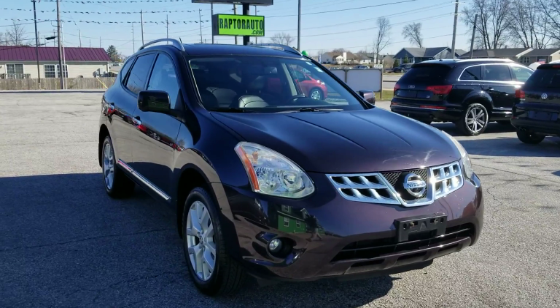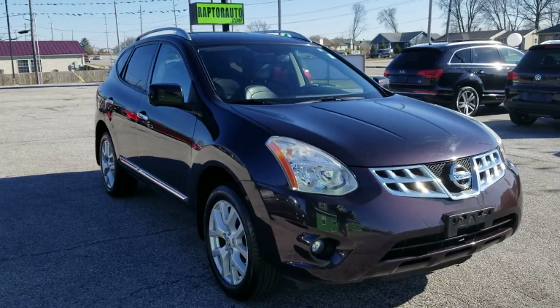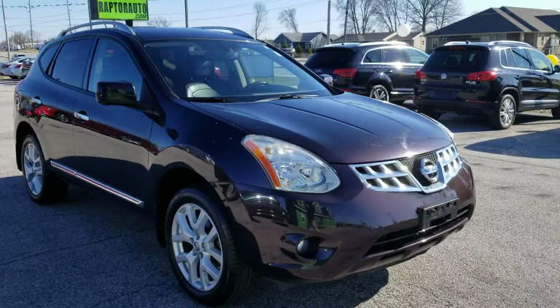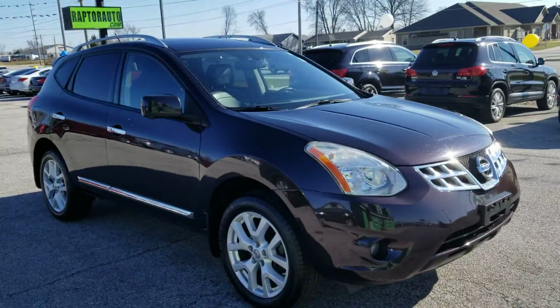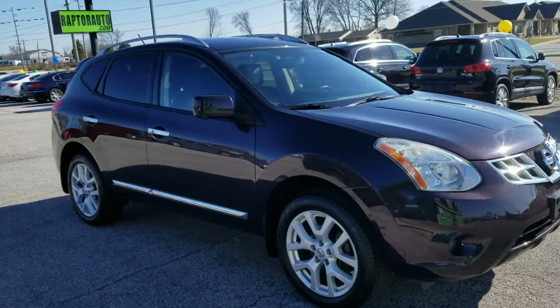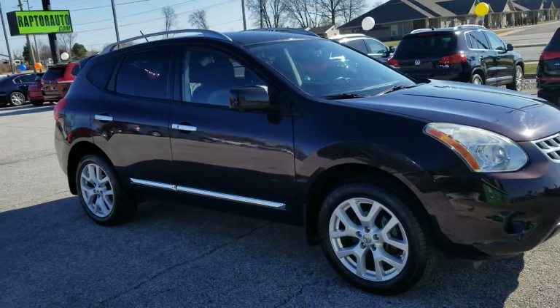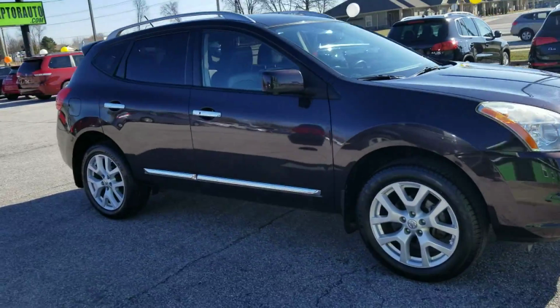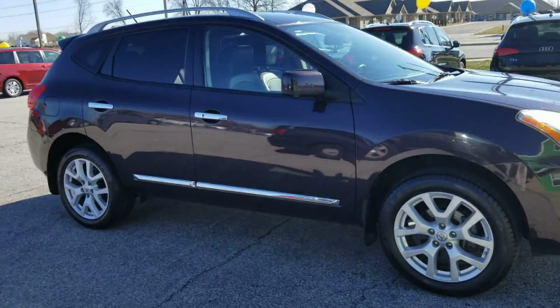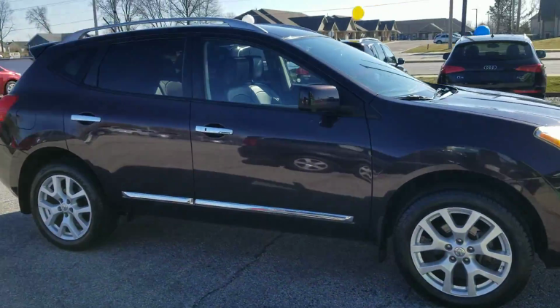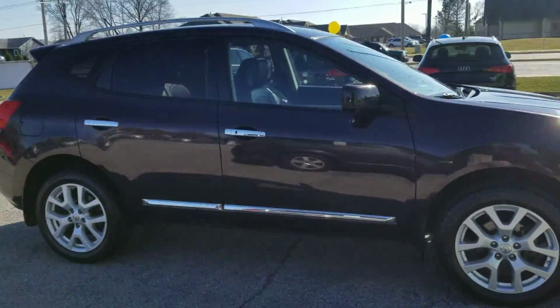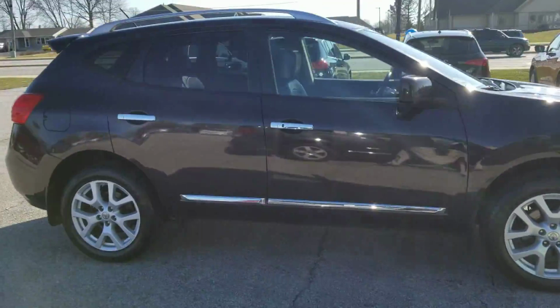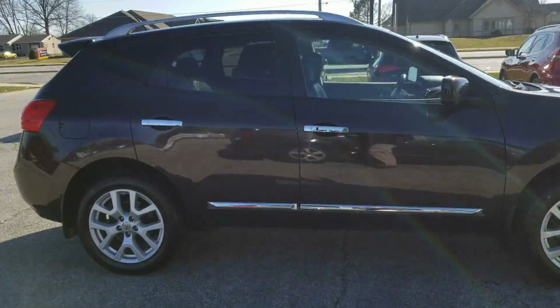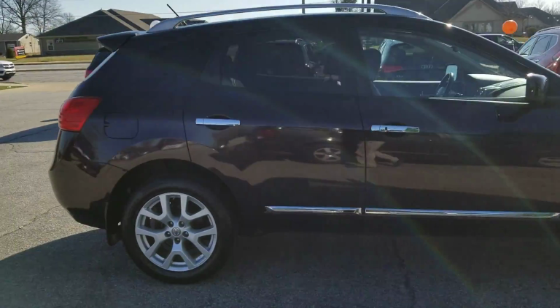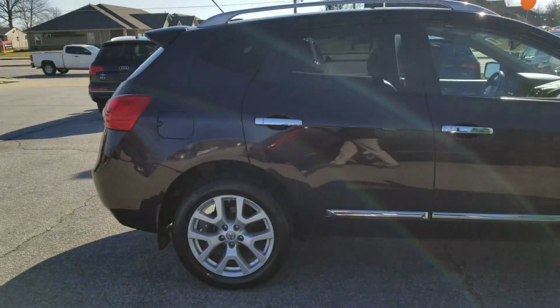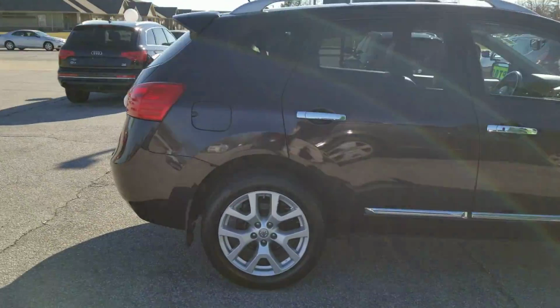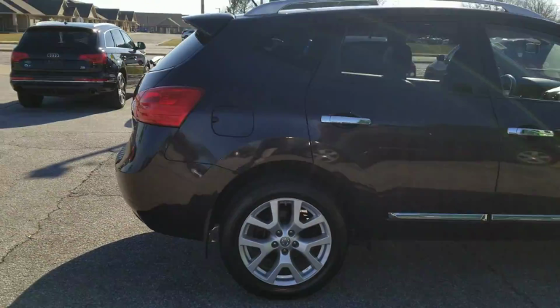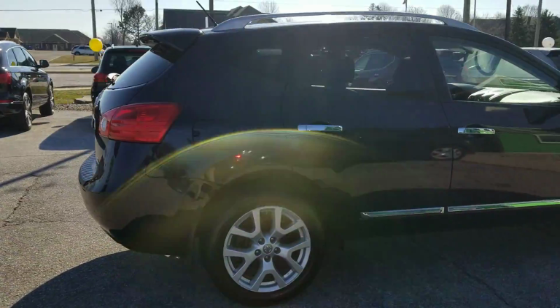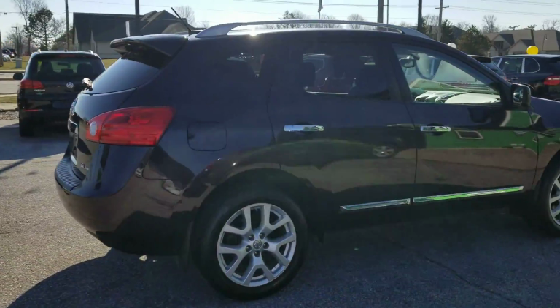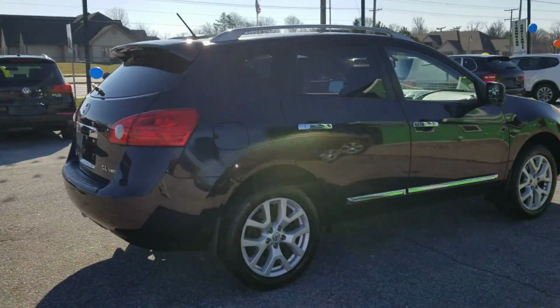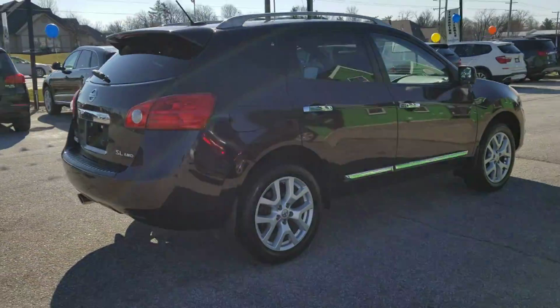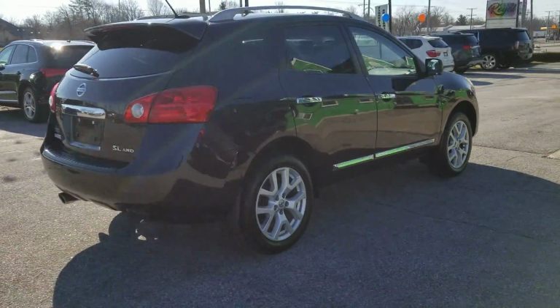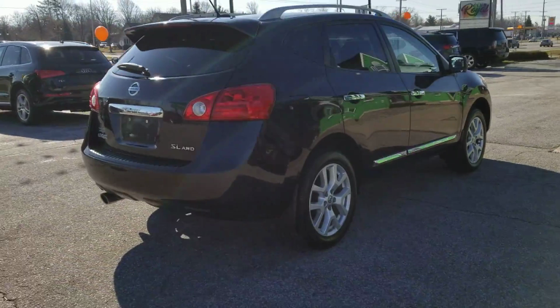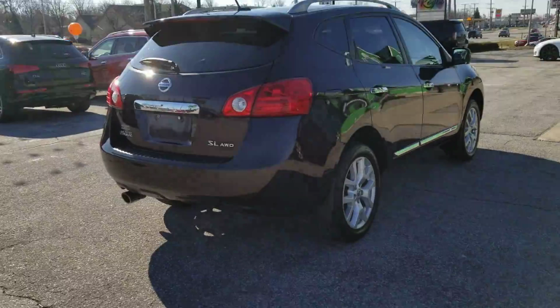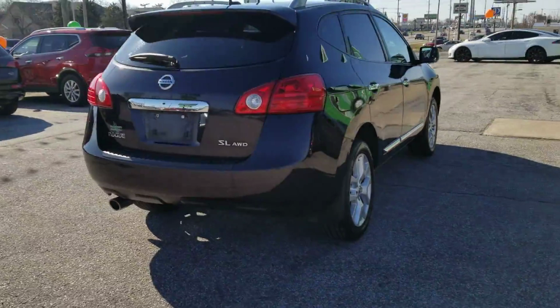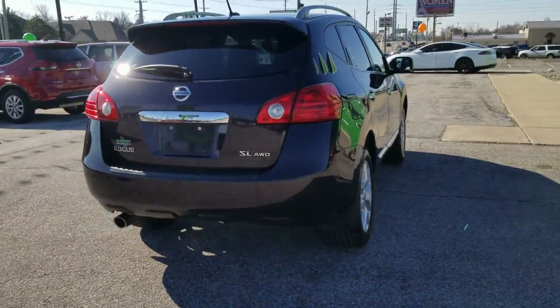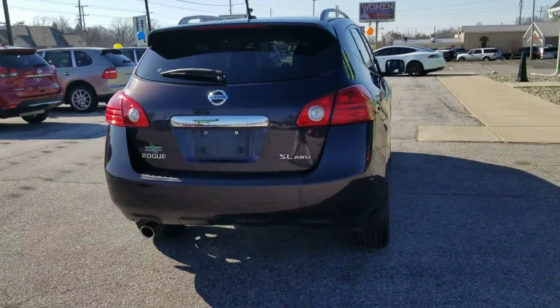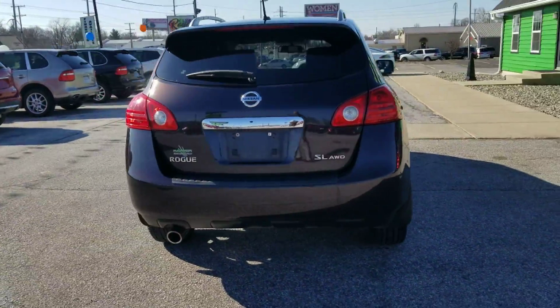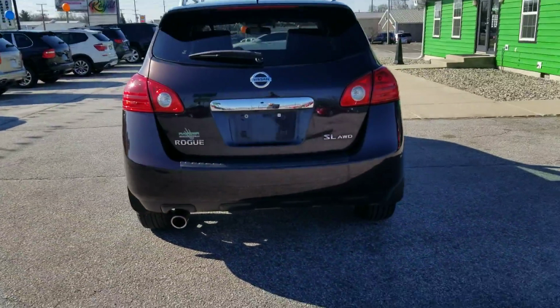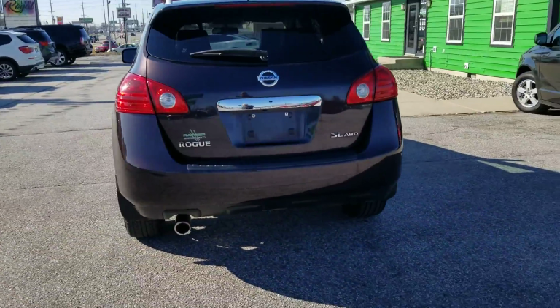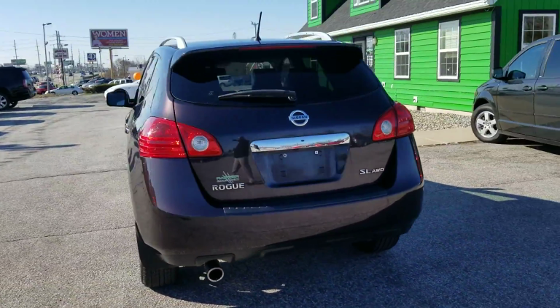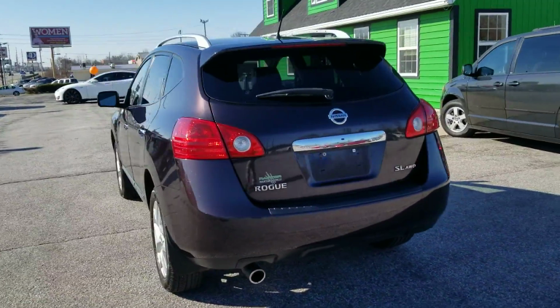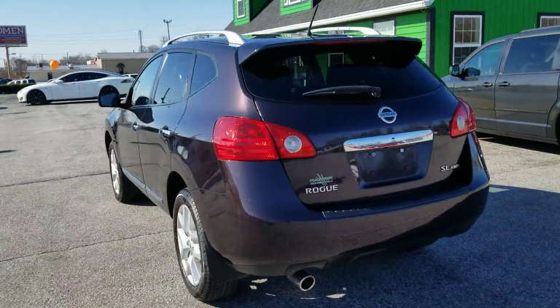Out here at Raptor Automotive. We've got a 2013 Nissan Rogue. This one's all-wheel drive. It's got the alloy wheels. It's the SL model.